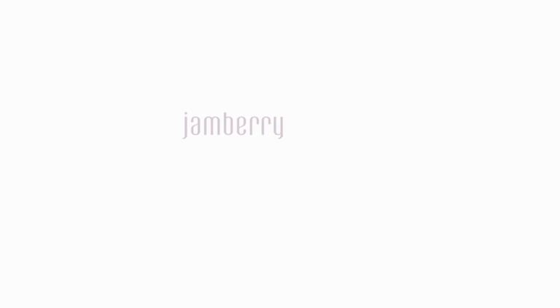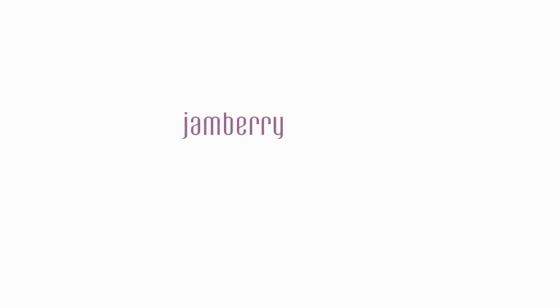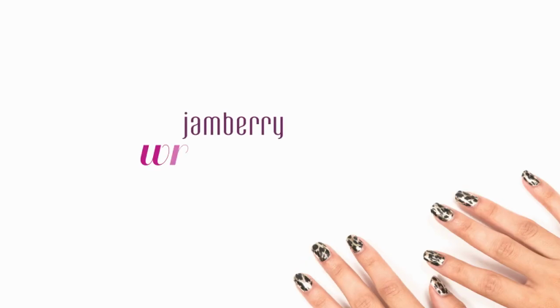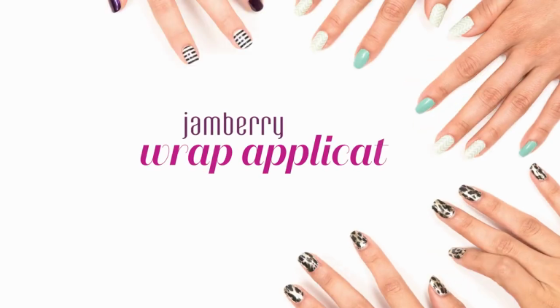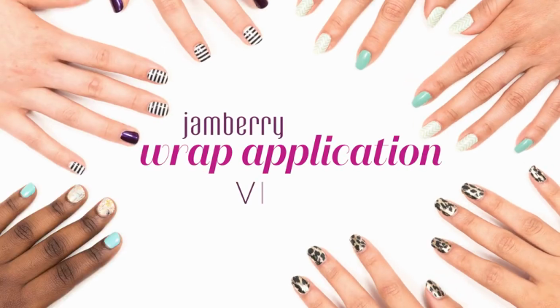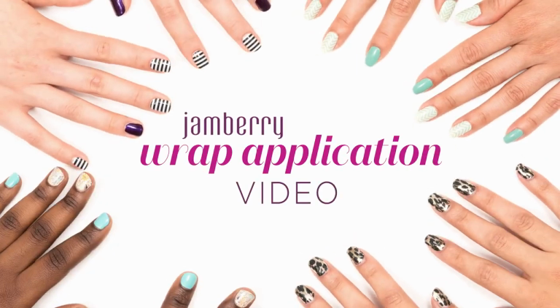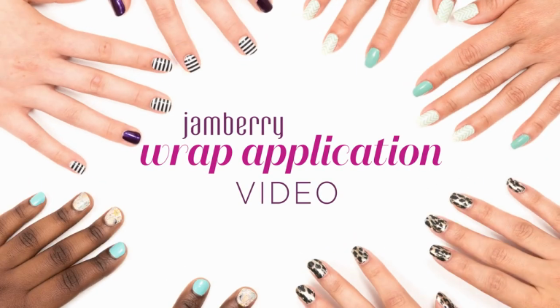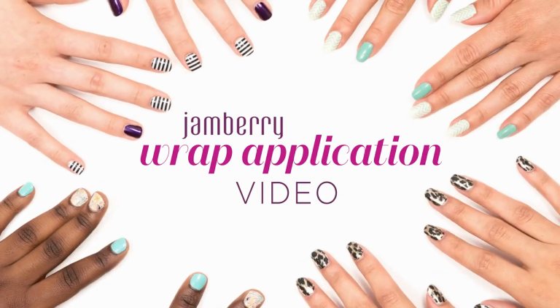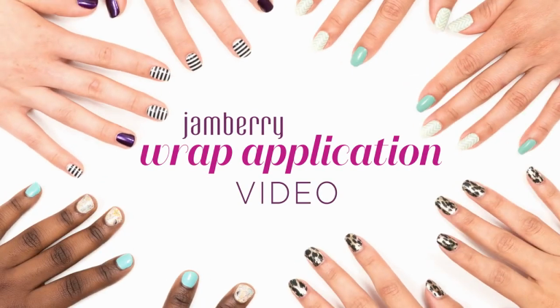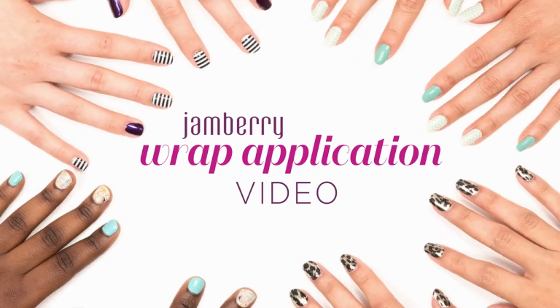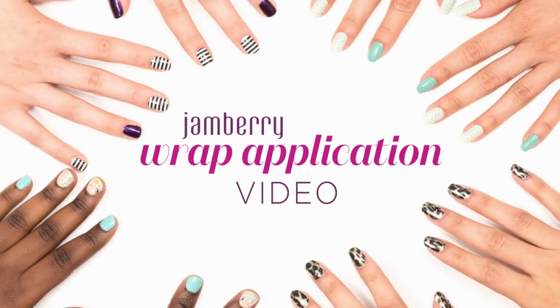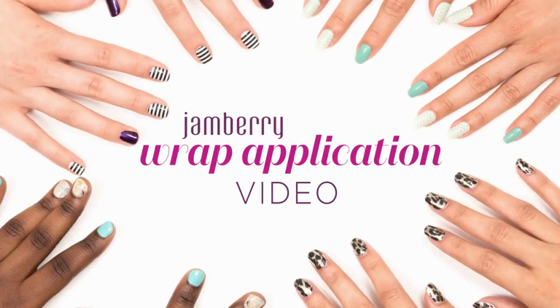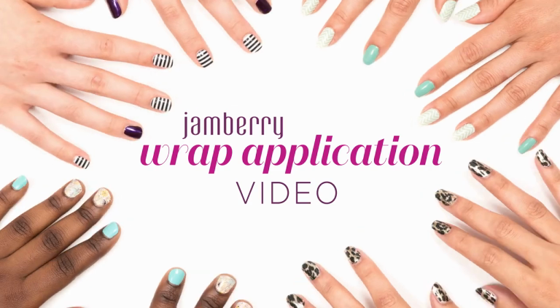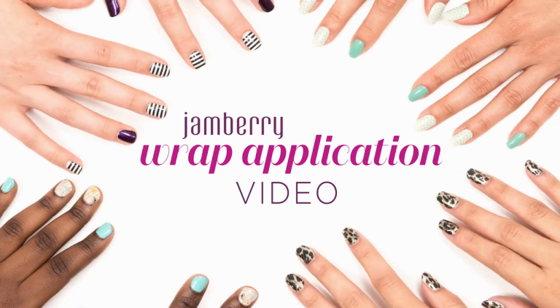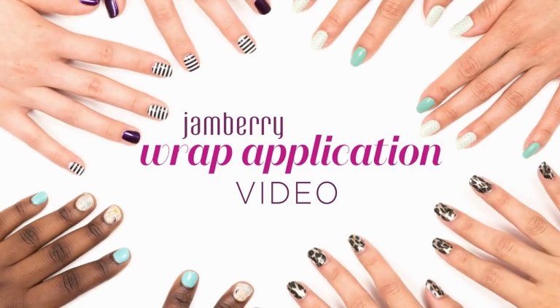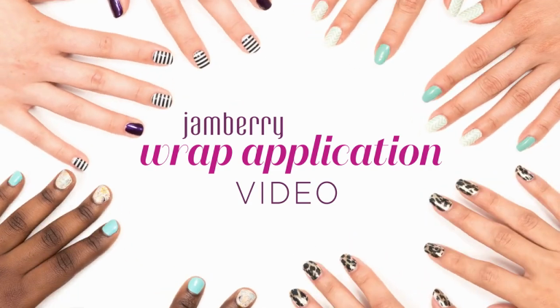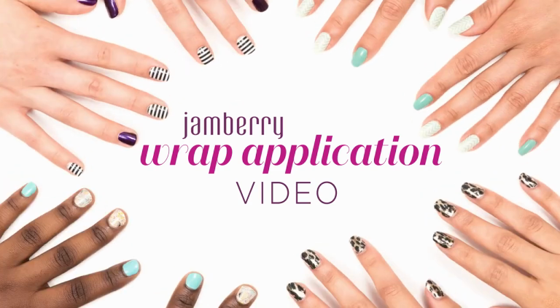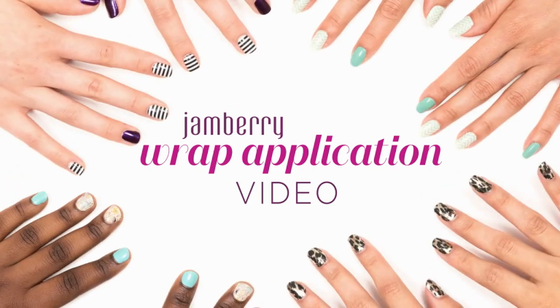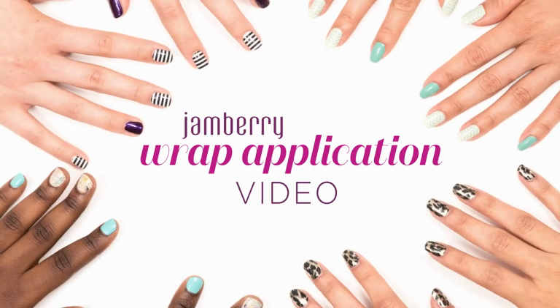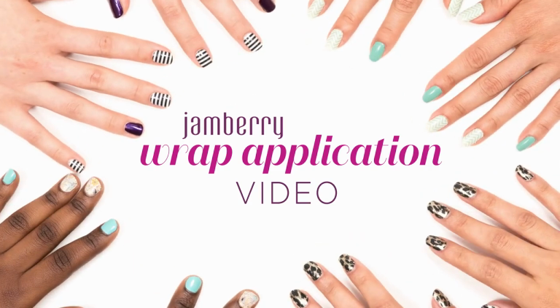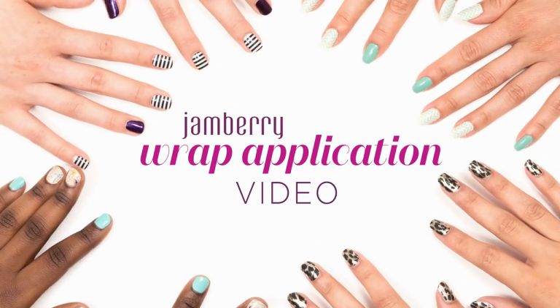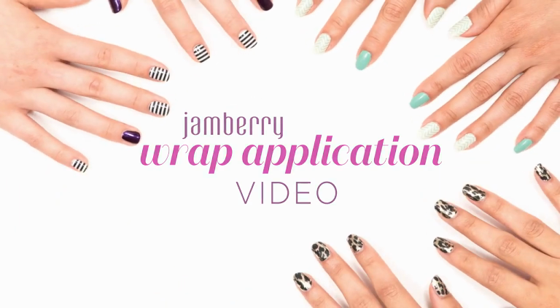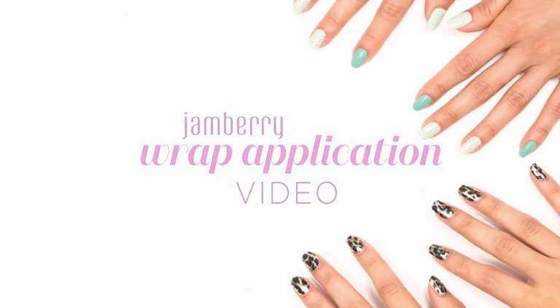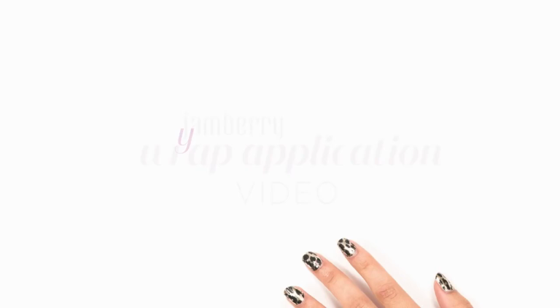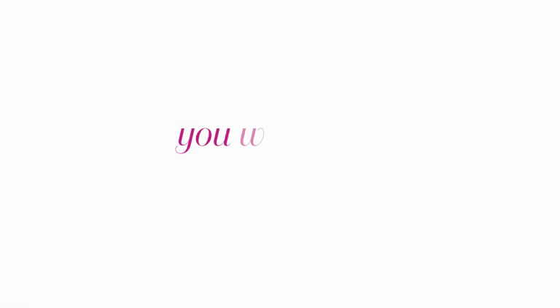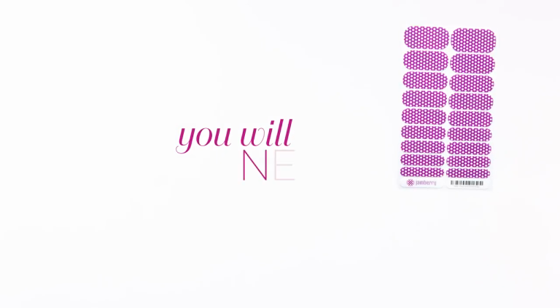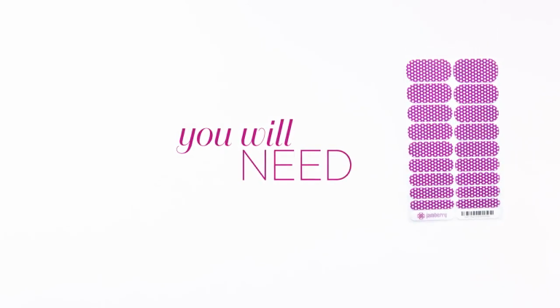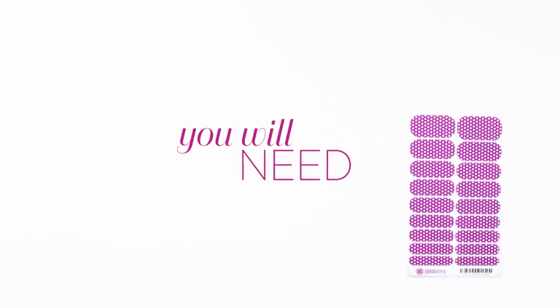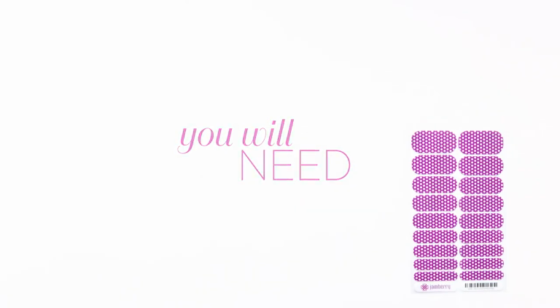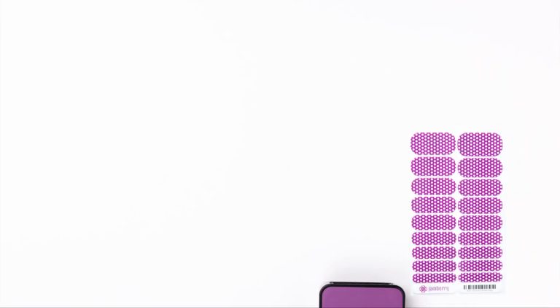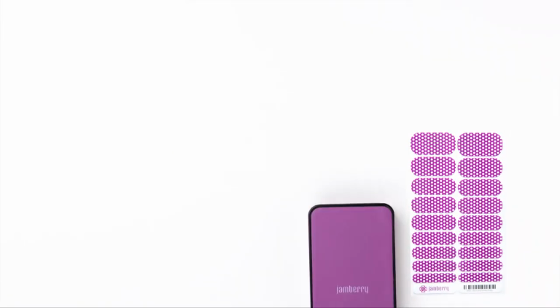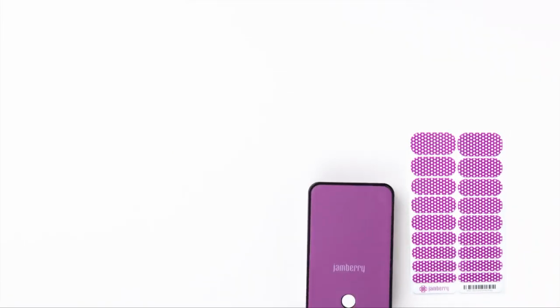Jamberry nail wraps are a fun way to bring signature style right to your fingertips. And with the proper application, your wraps can last up to two weeks. You will need a sheet of Jamberry nail wraps and a Jamberry mini heater,